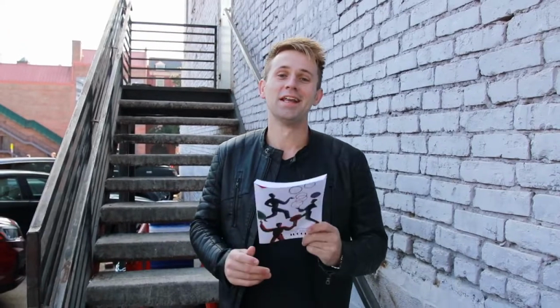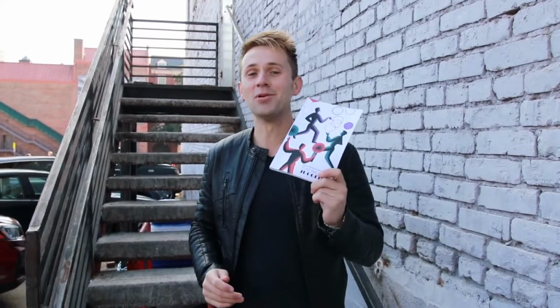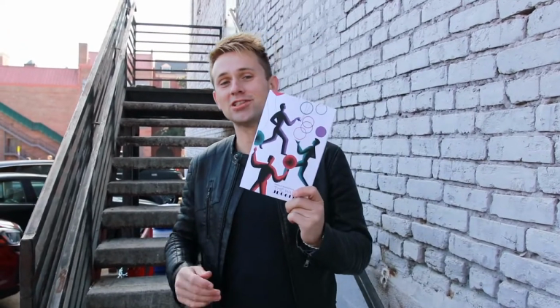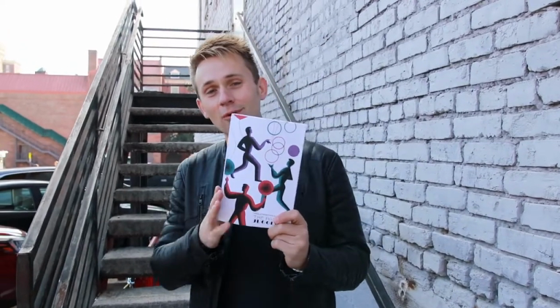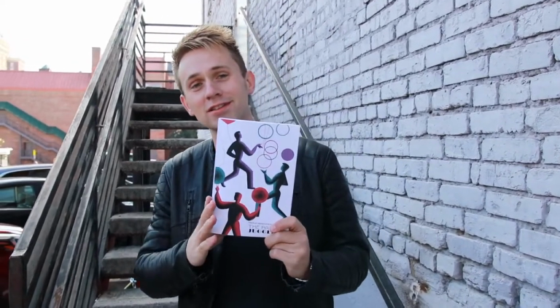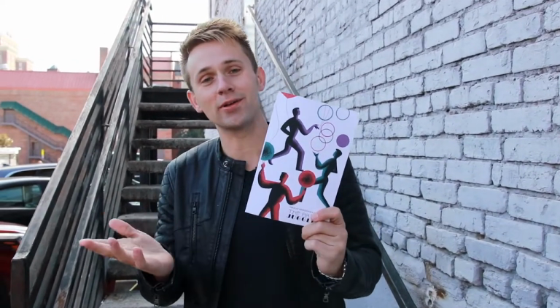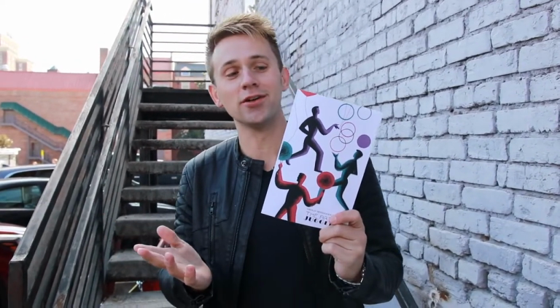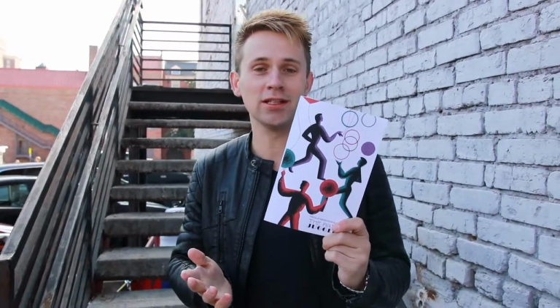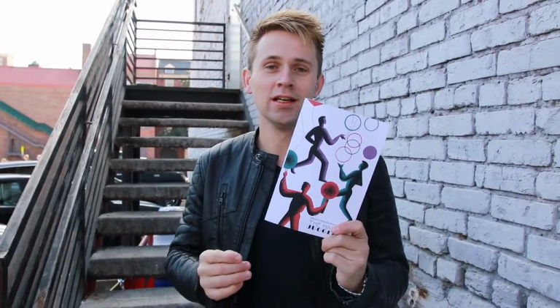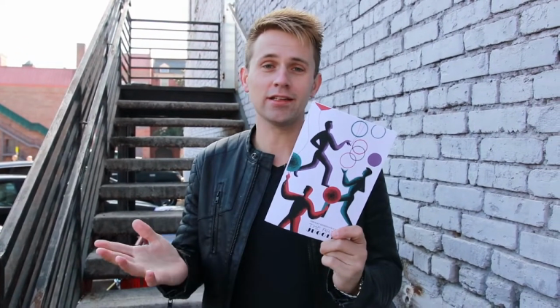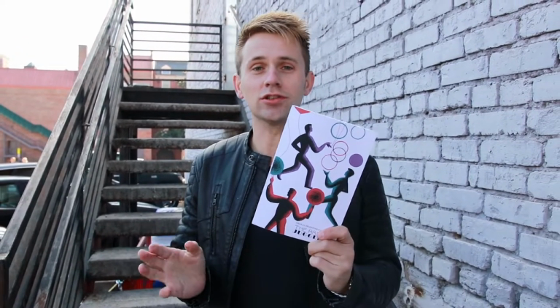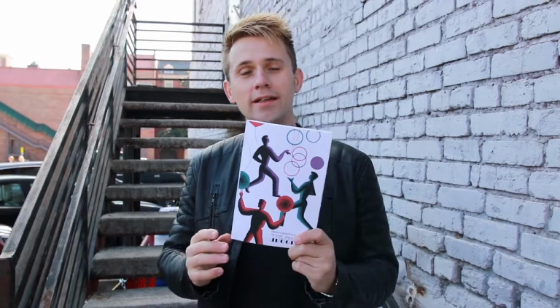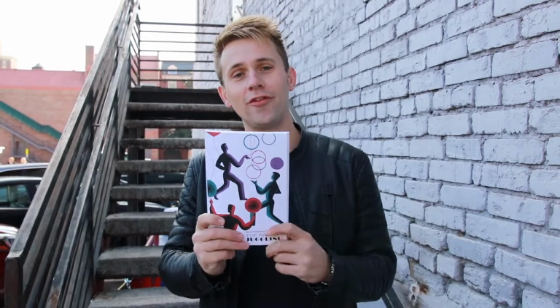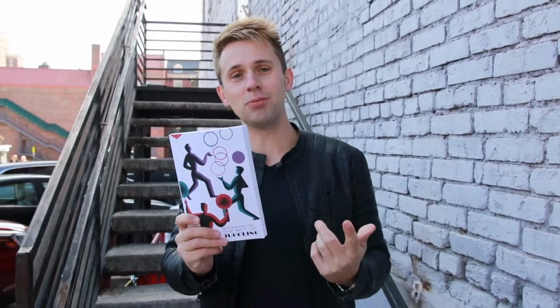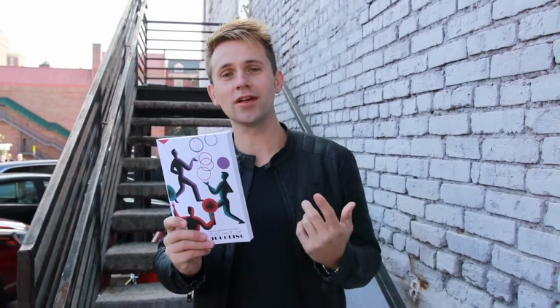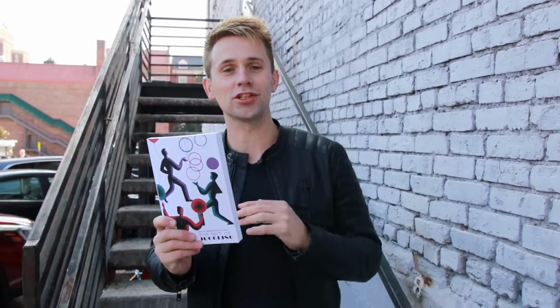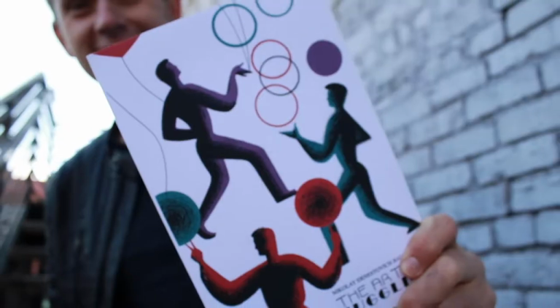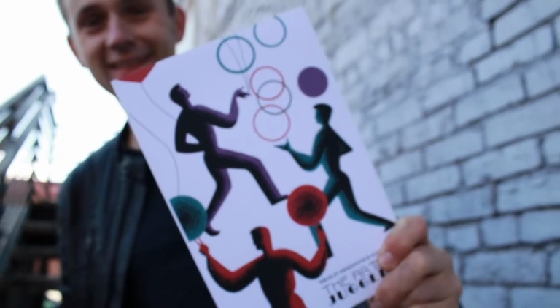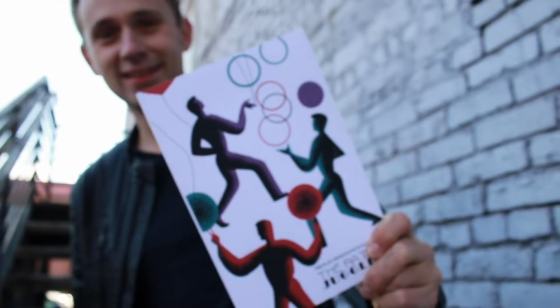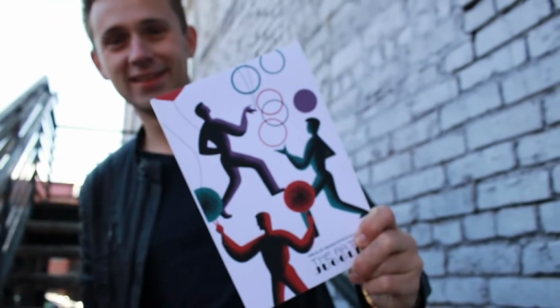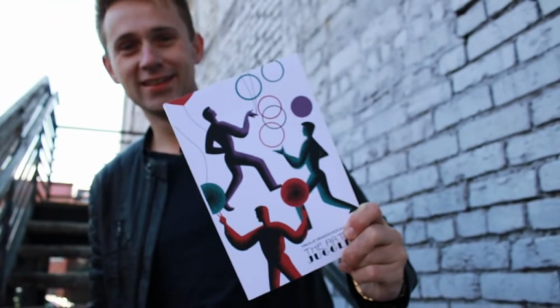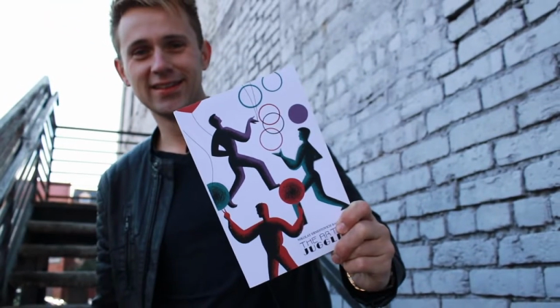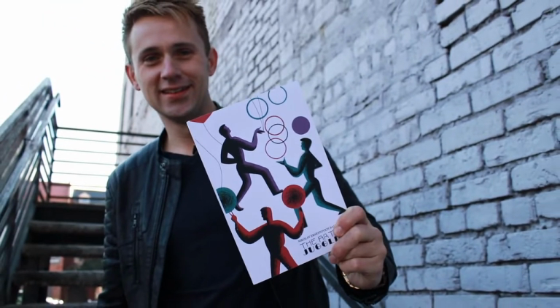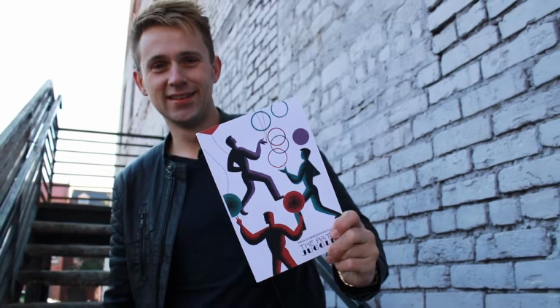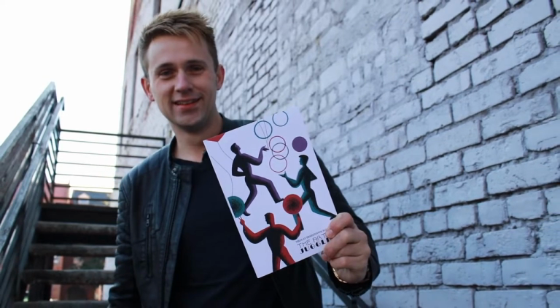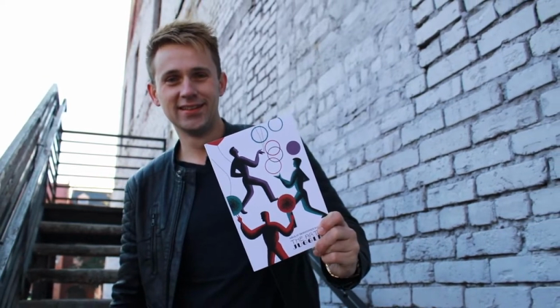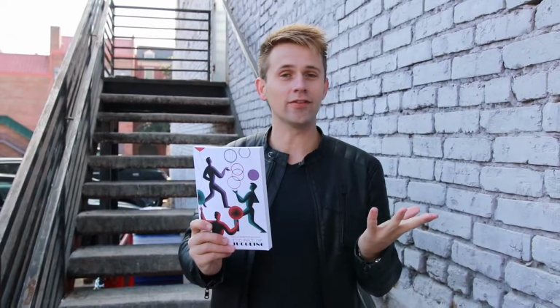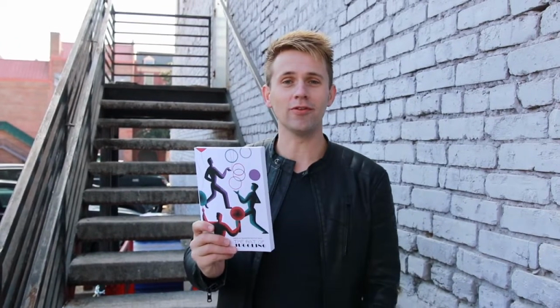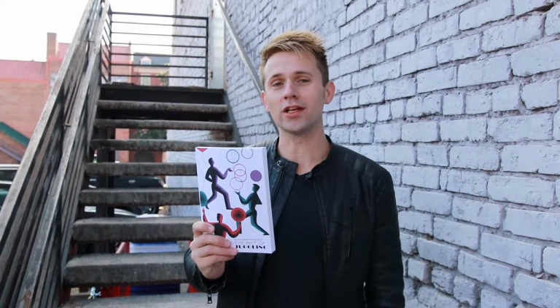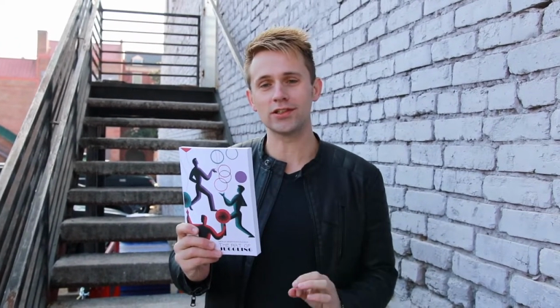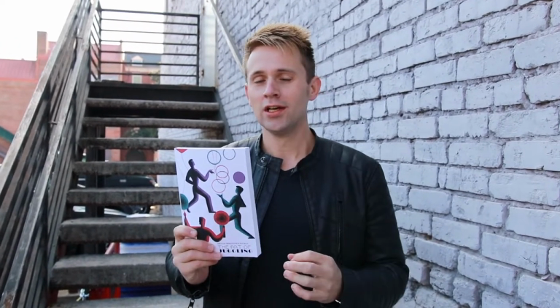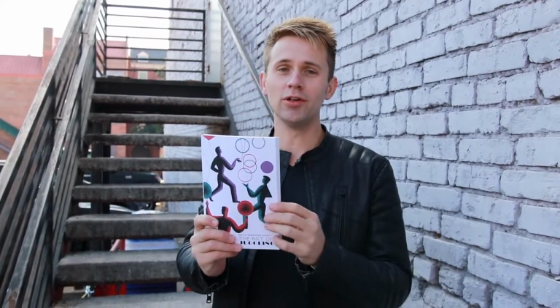Another book project I worked on together with Karen Holzman. I think it turned out great. I found this book in Russian. I couldn't read it, but it sounded so interesting because there are so many tricks in this book that I've never seen before. The illustrations are beautiful.